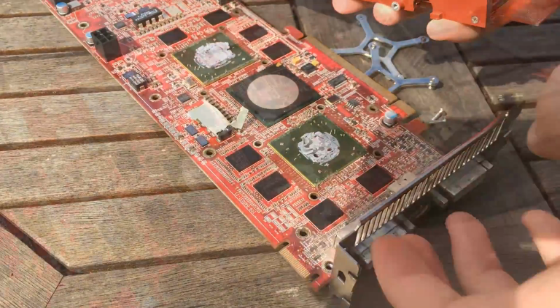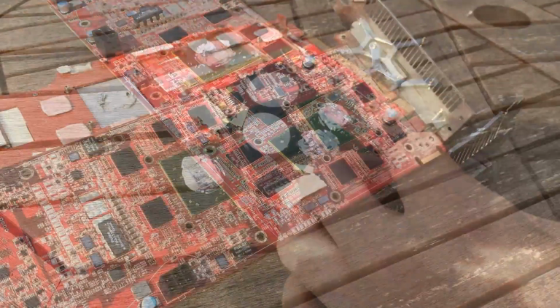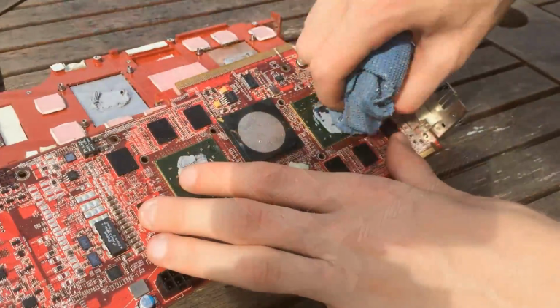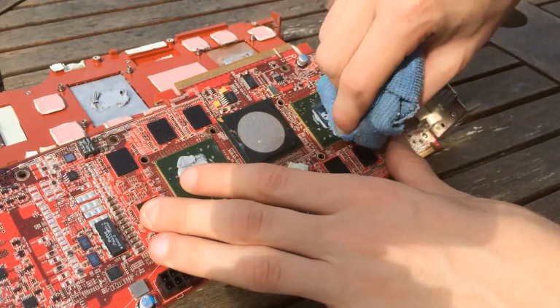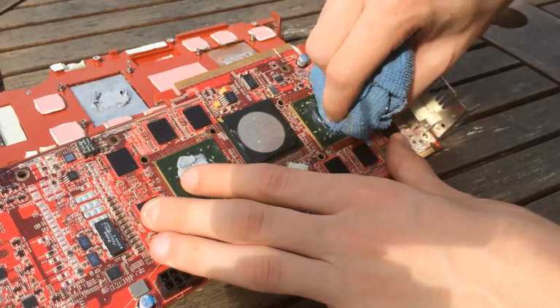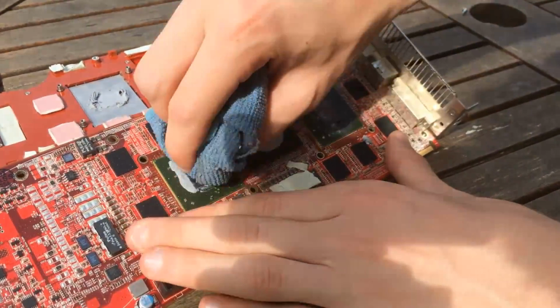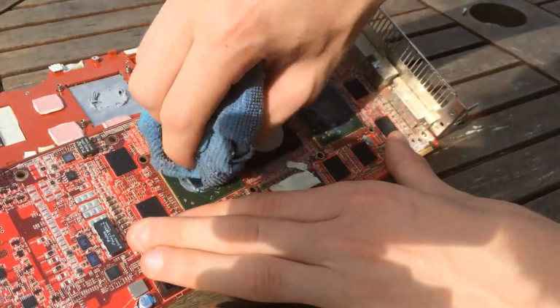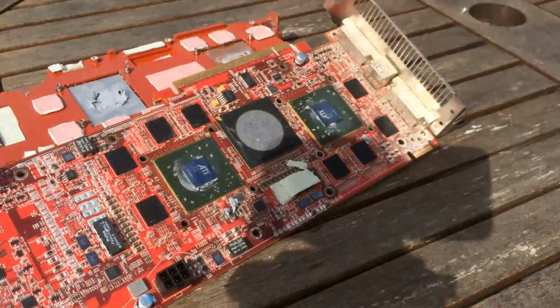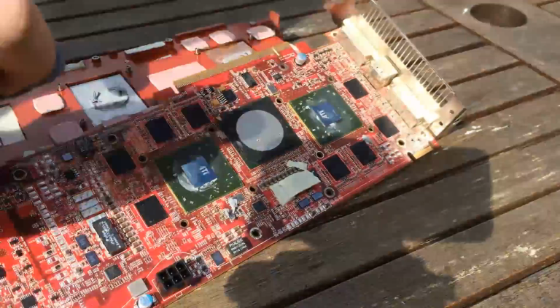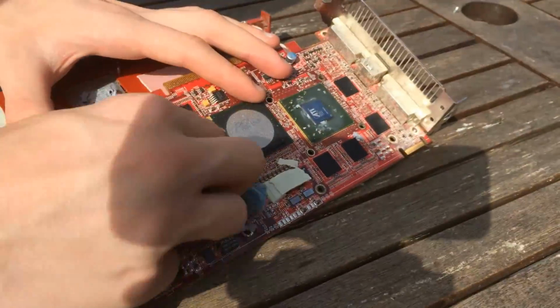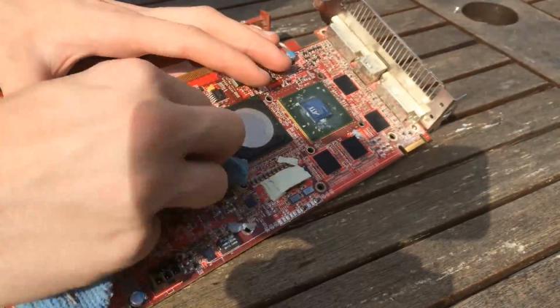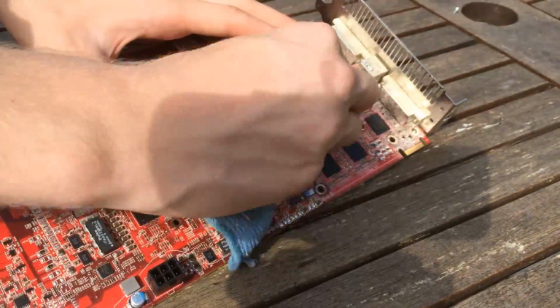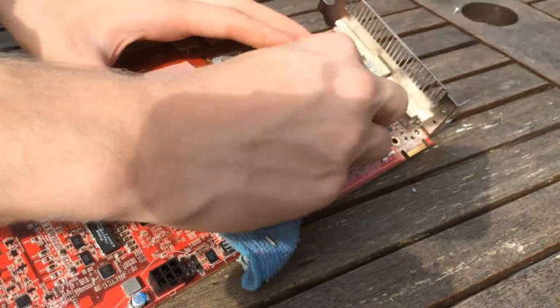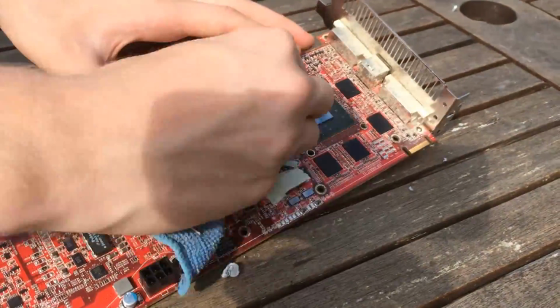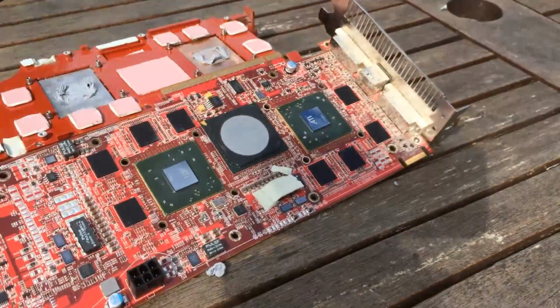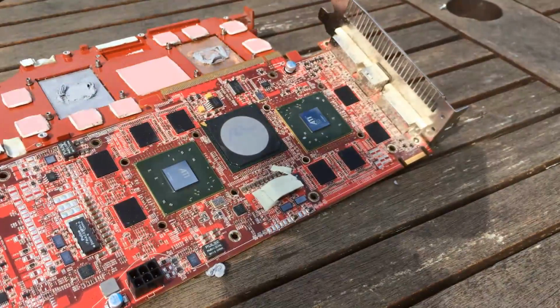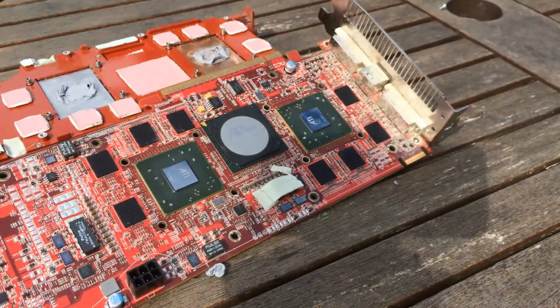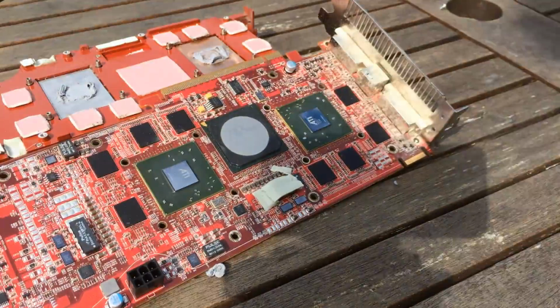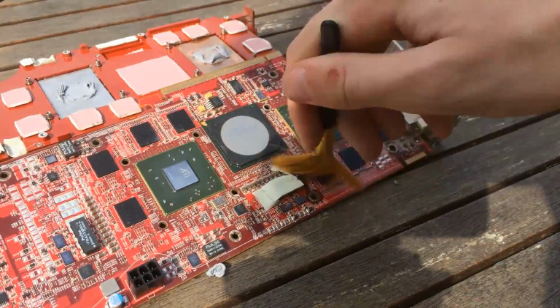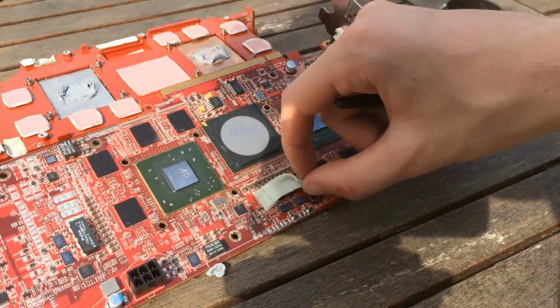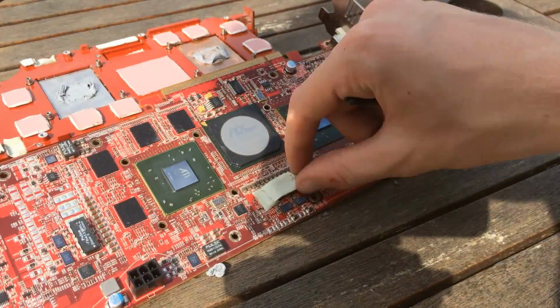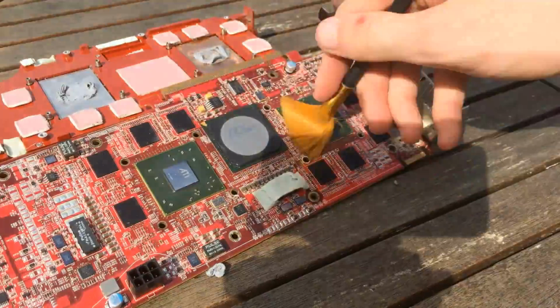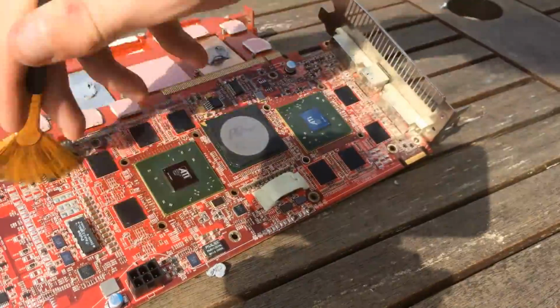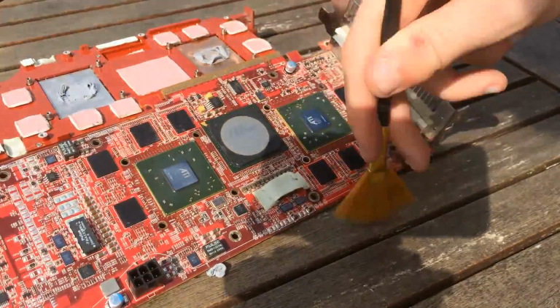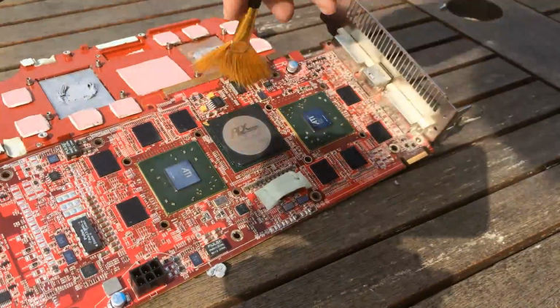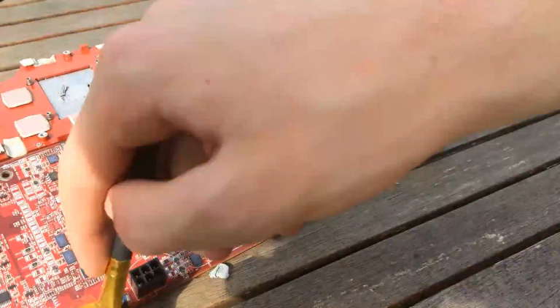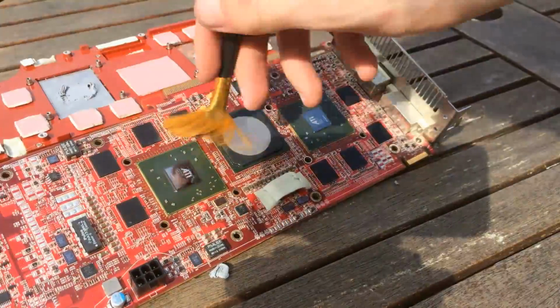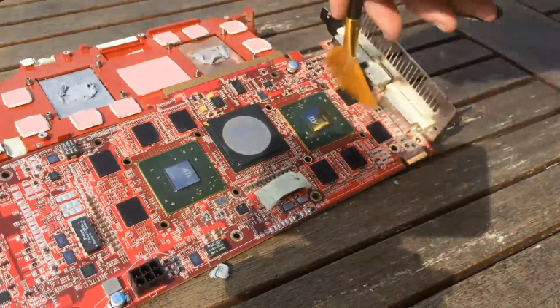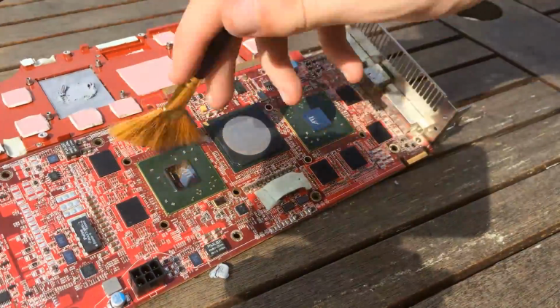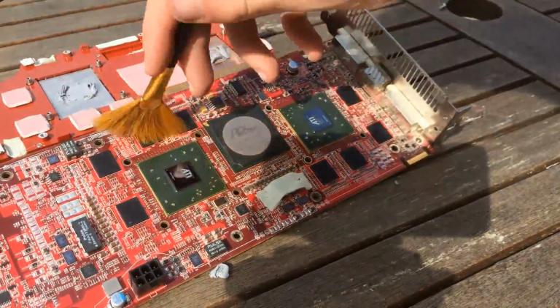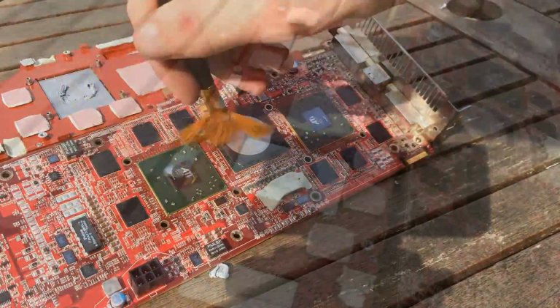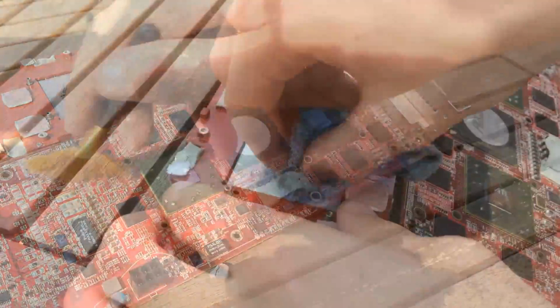Now clearly the thermal paste on this chip was, if anything, too thick. It was very dry around the centre of the chip, with excessive amounts slowly going onto the rest of the PCB. Luckily a small bit of solvent spray got all of it off.